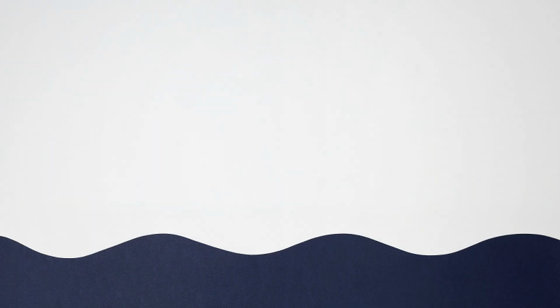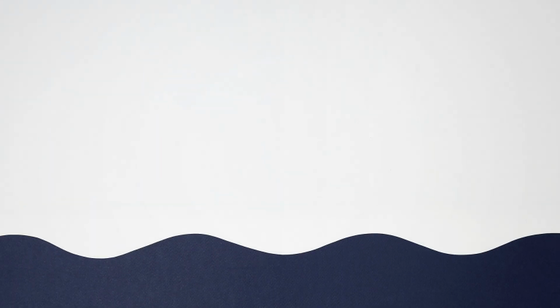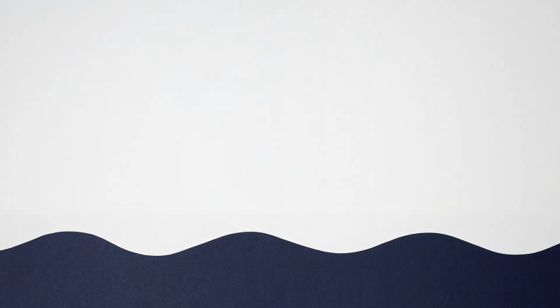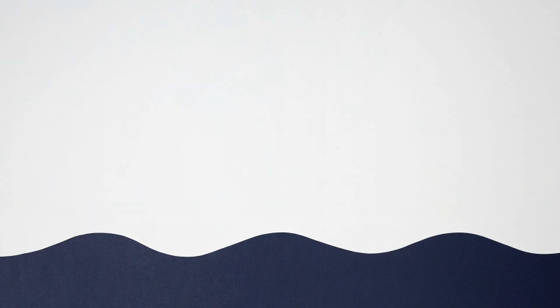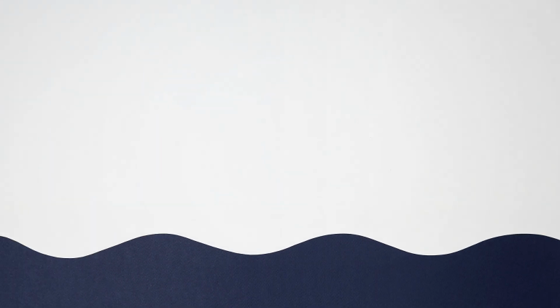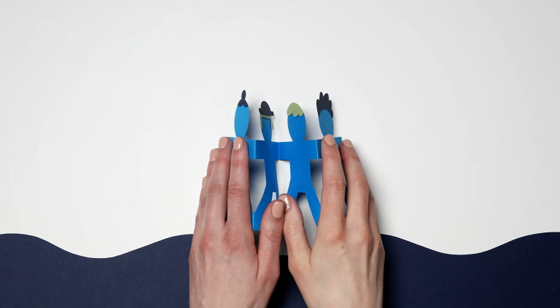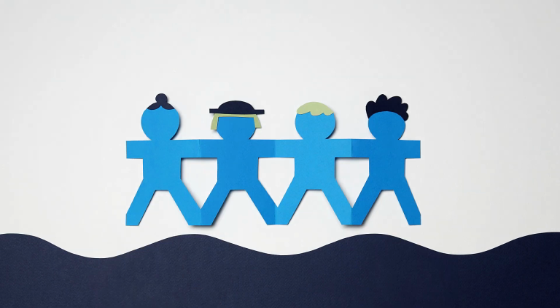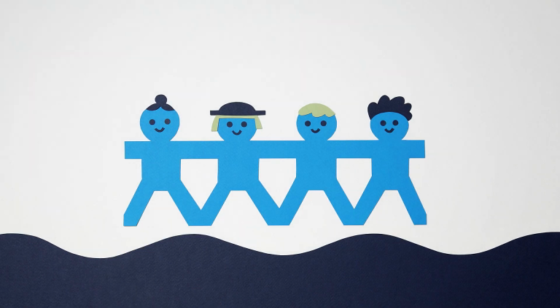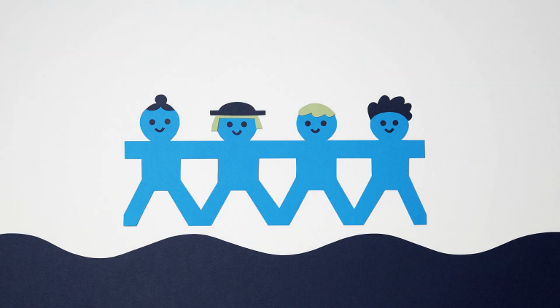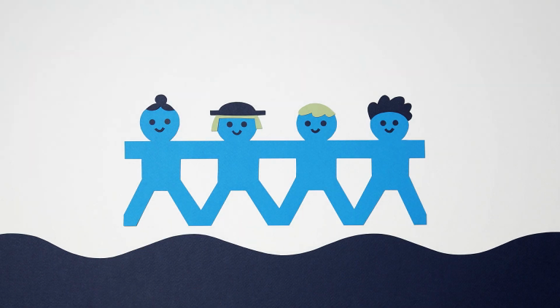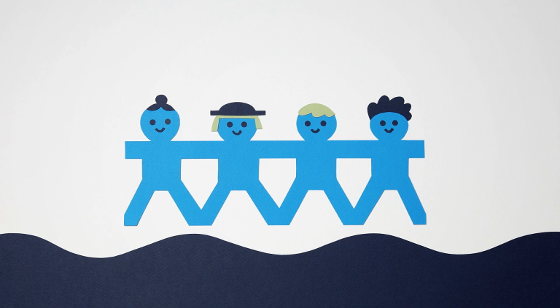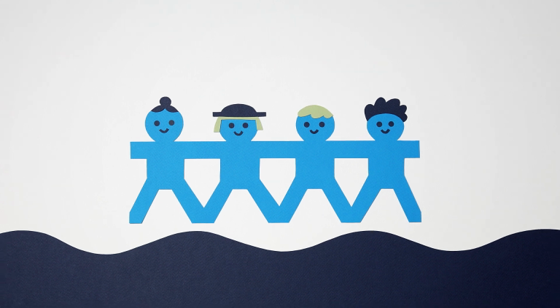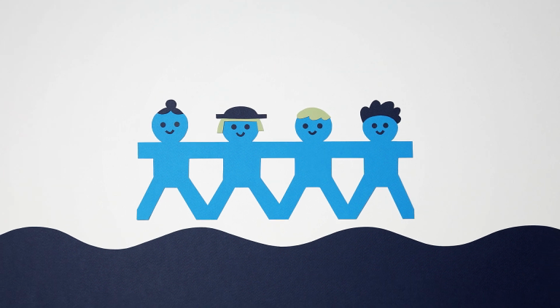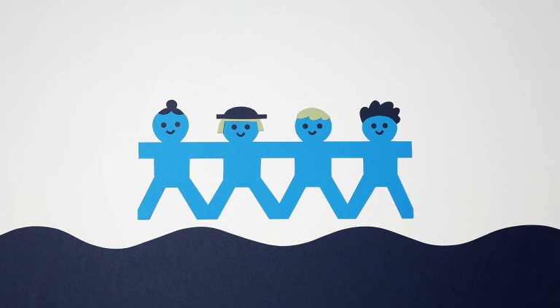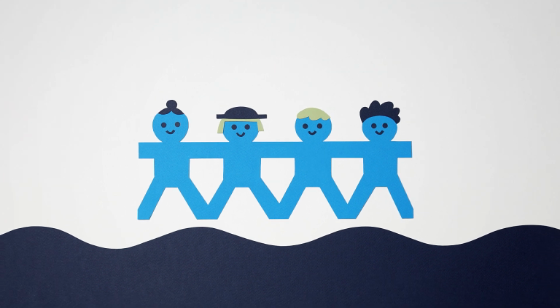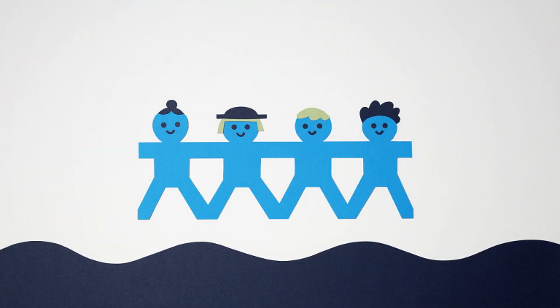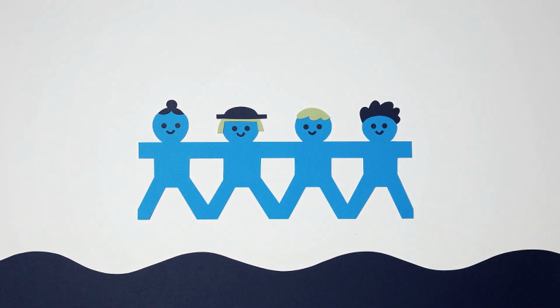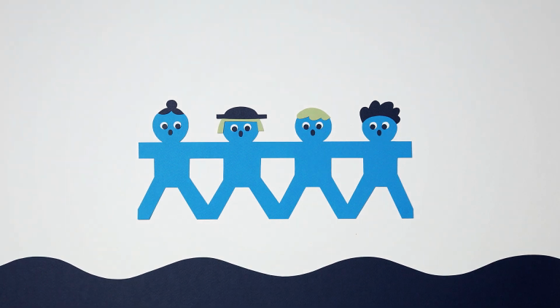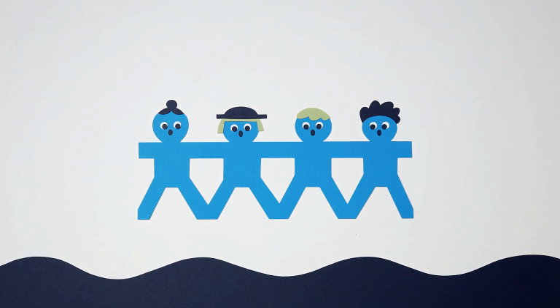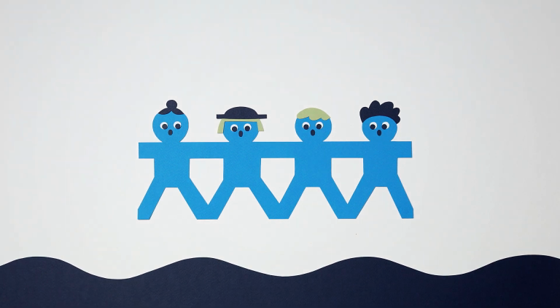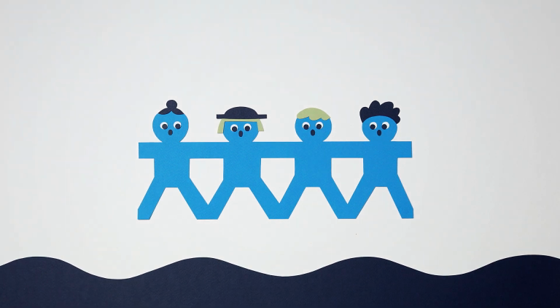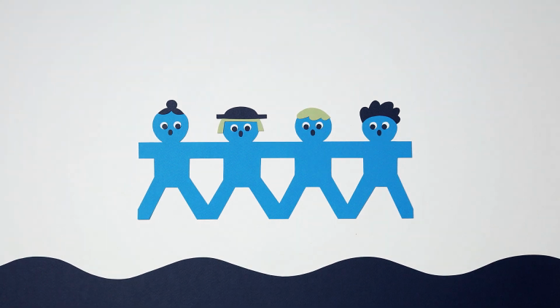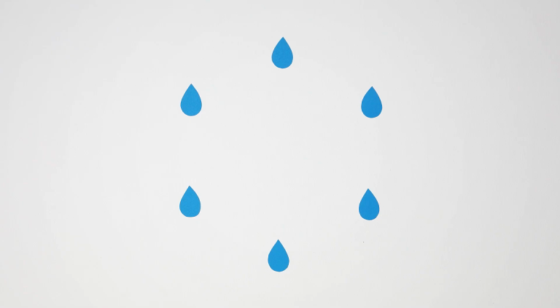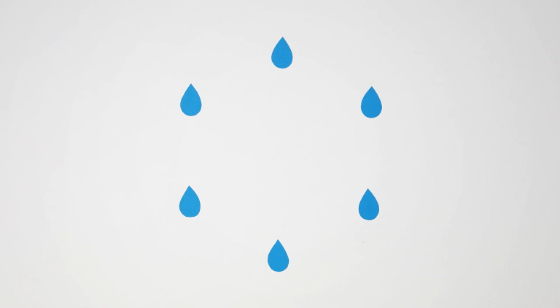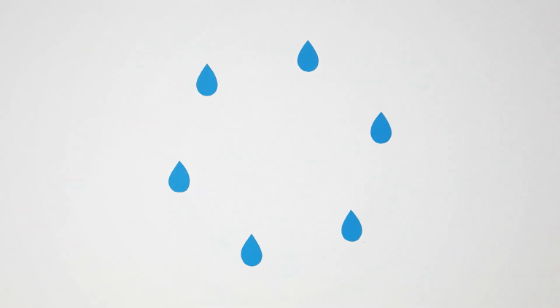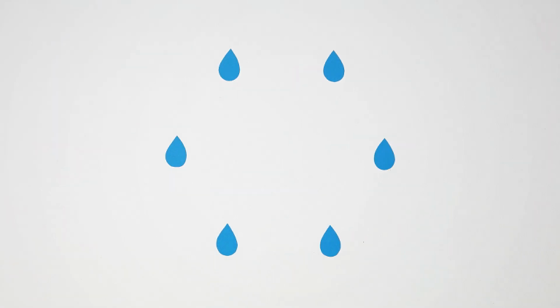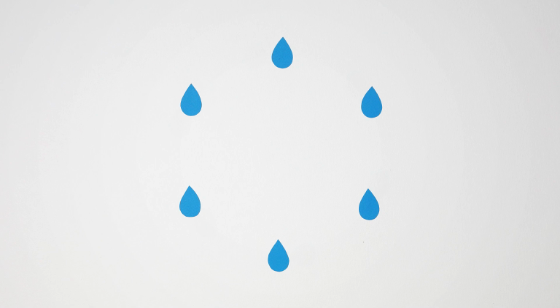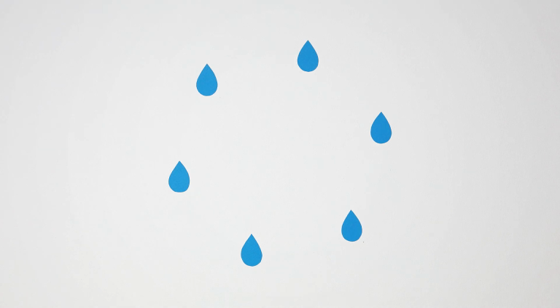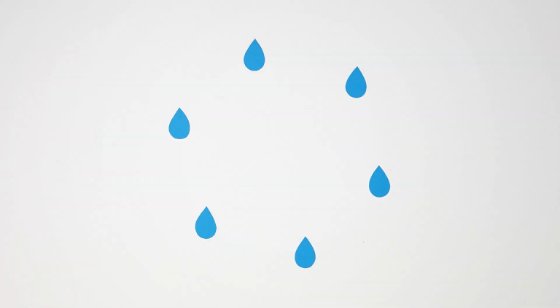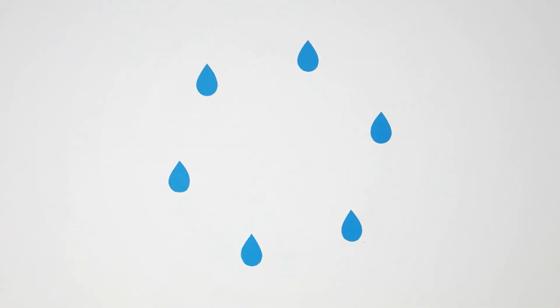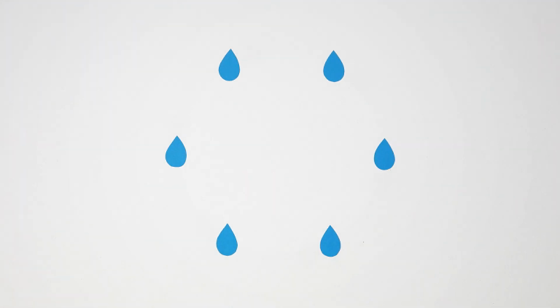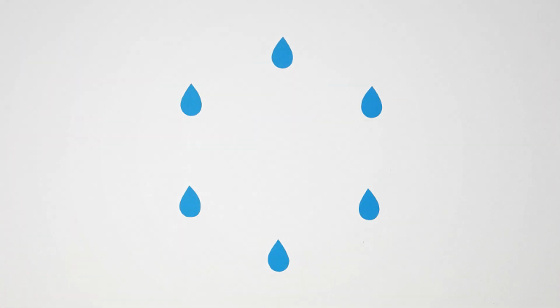Water connects all of us to the water cycle. But it's easy to forget that this resource is not limitless and that we don't get any new water. It just moves through time and space in a continuous cycle.